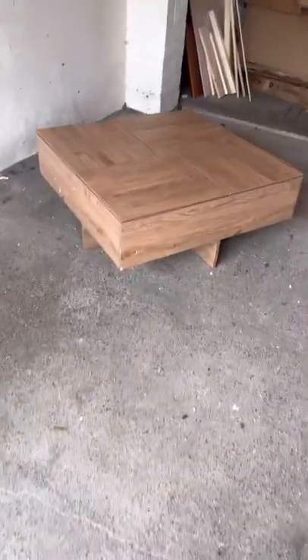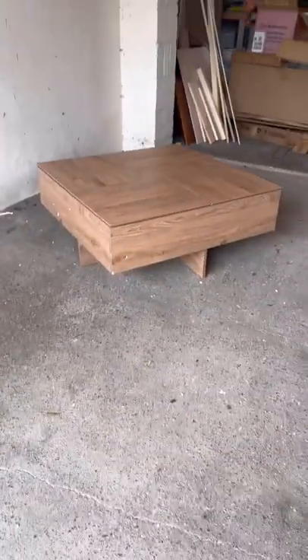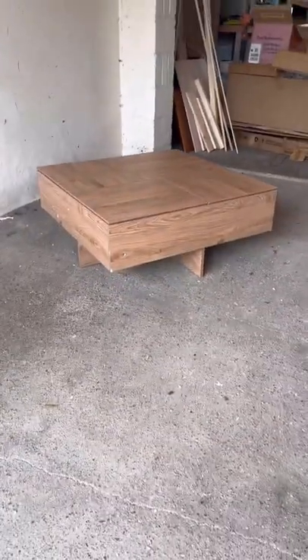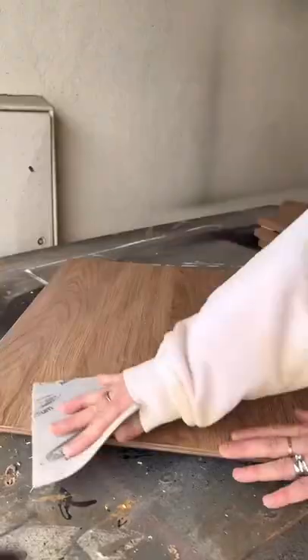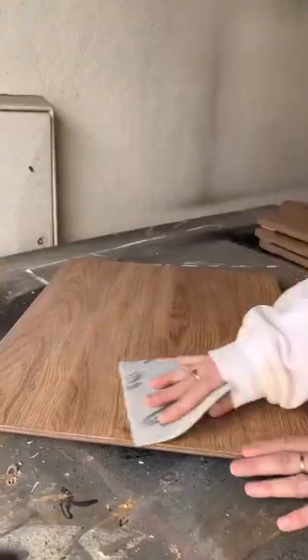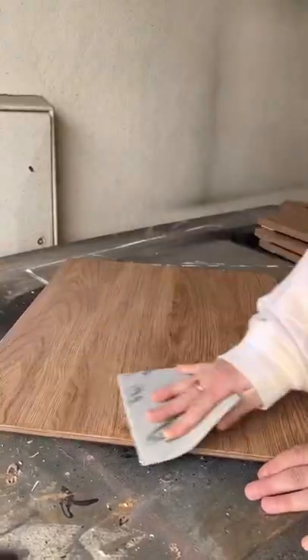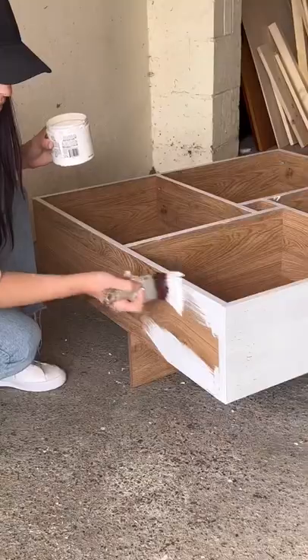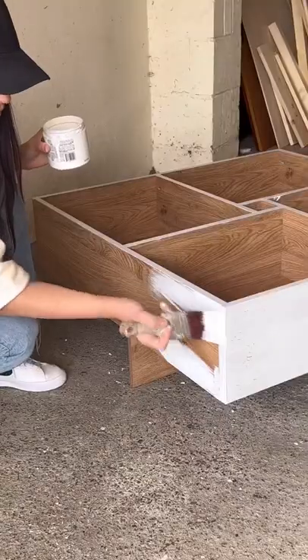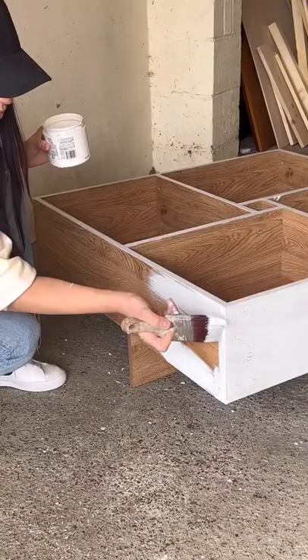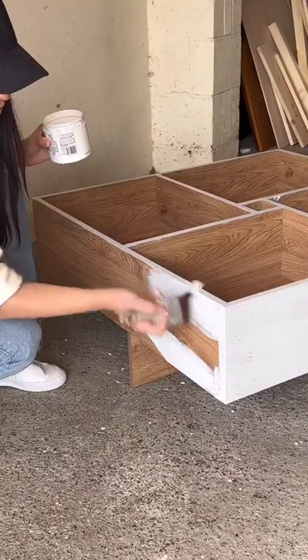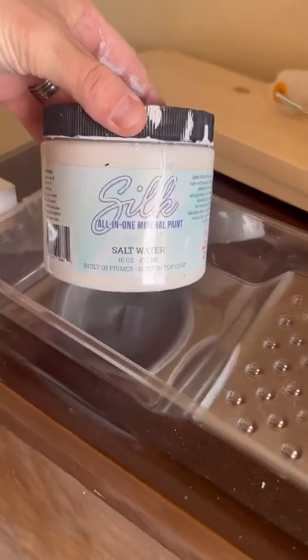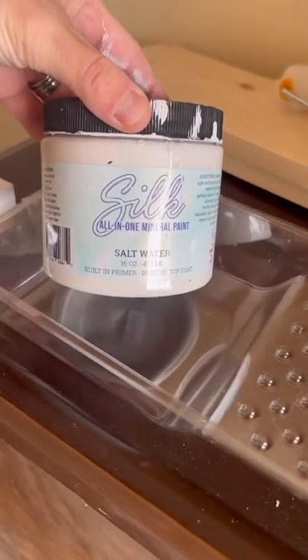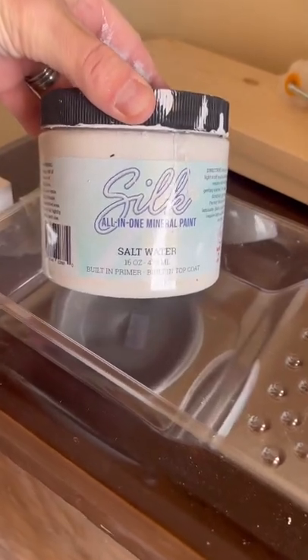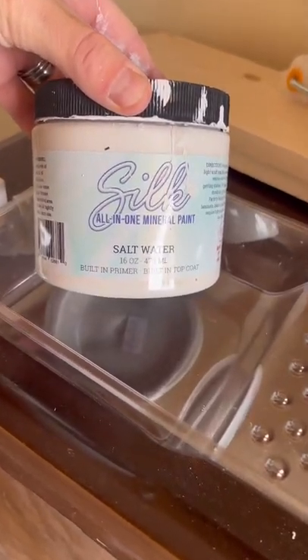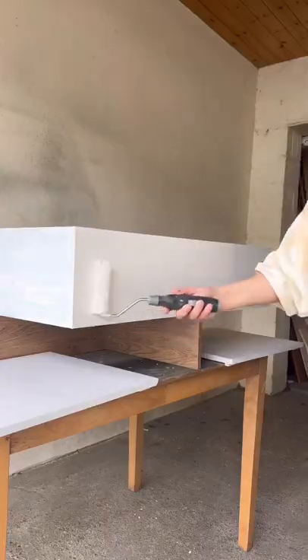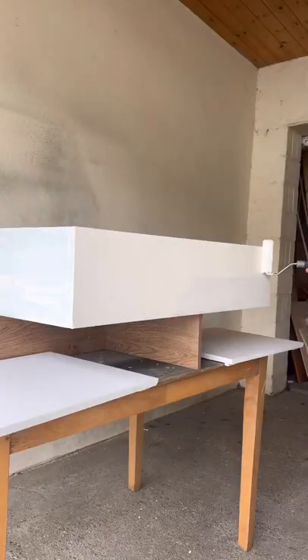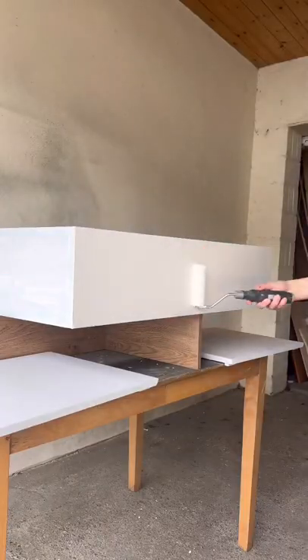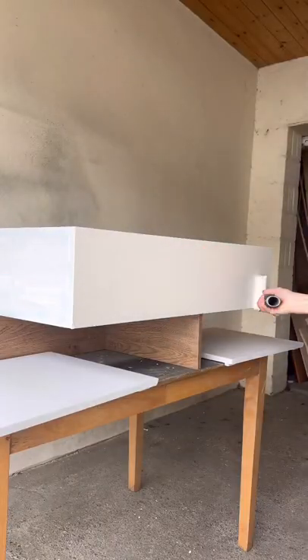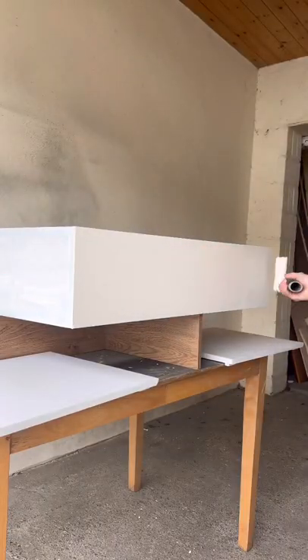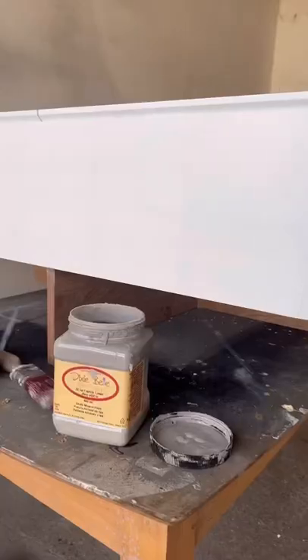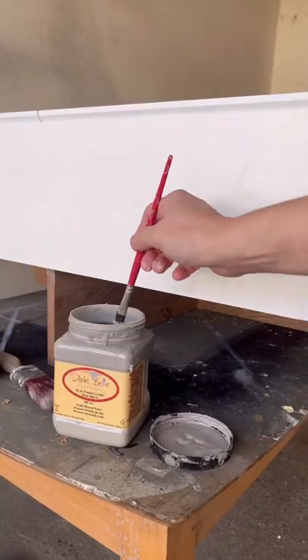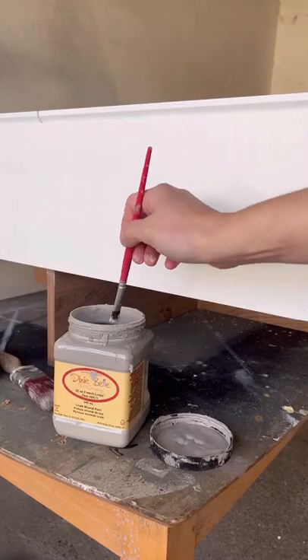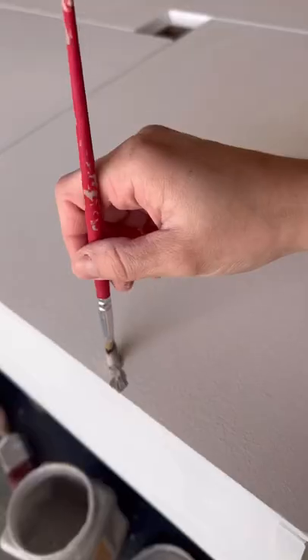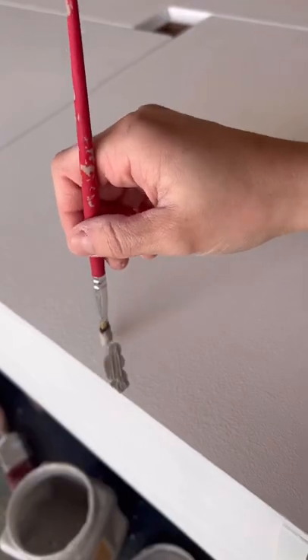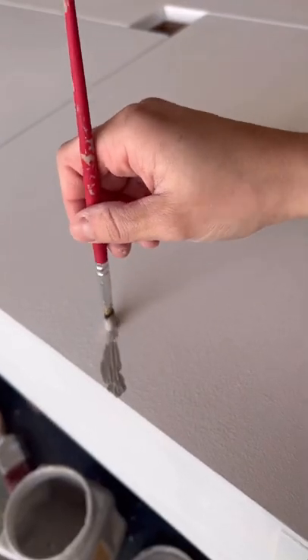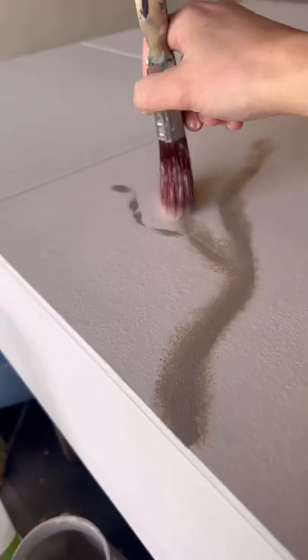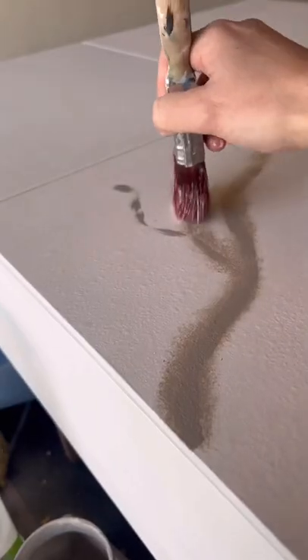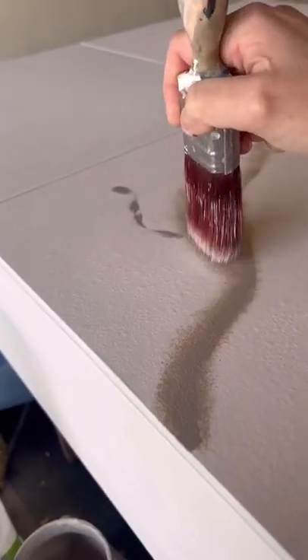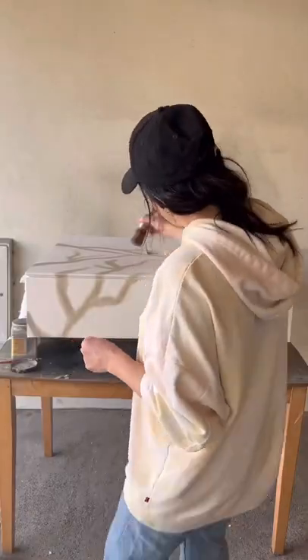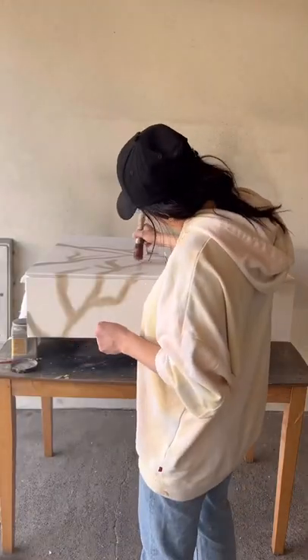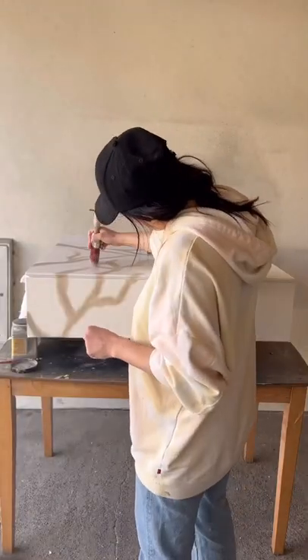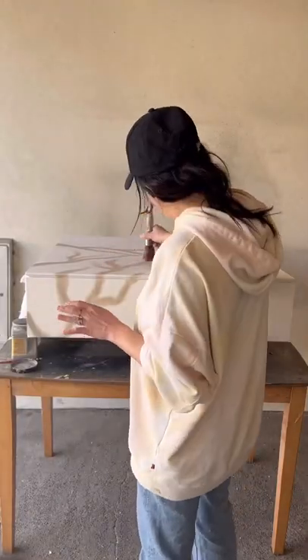I sanded it, primed it, and then grabbed some Dixie Bell Salt Water and painted everything in that color as my base. Then I grabbed about seven different paints and began just getting really creative, letting my mind go.